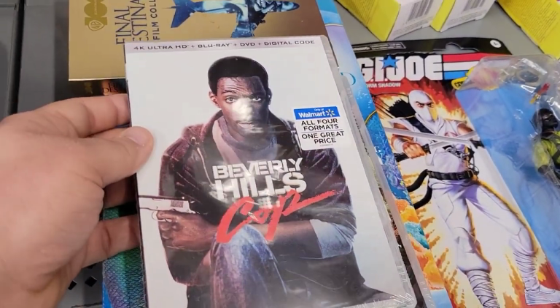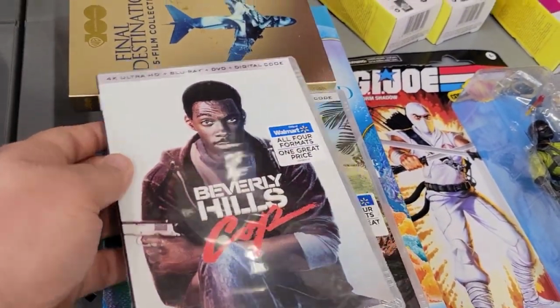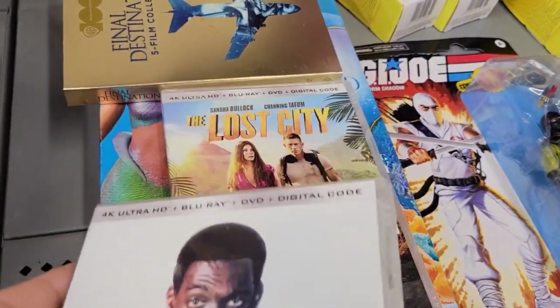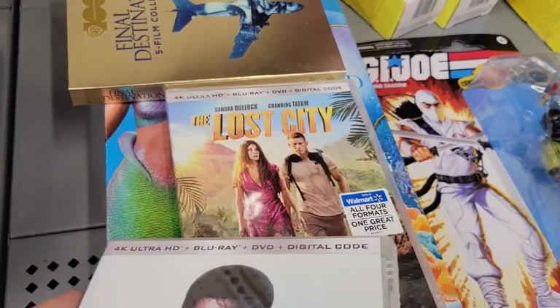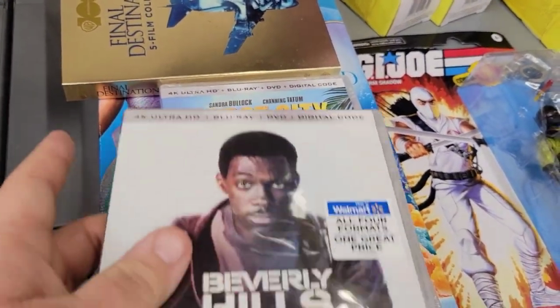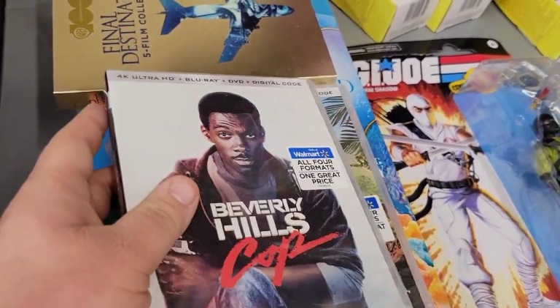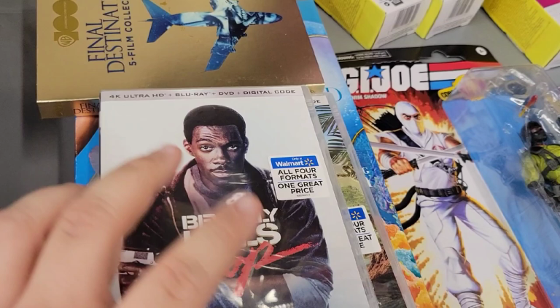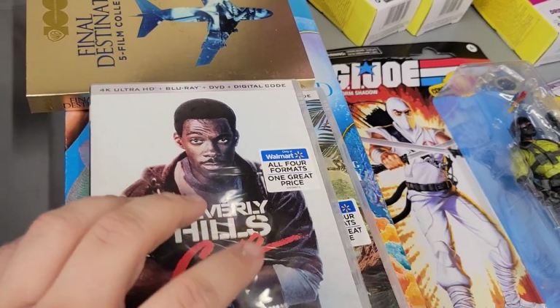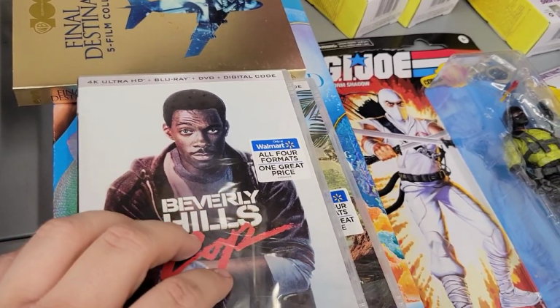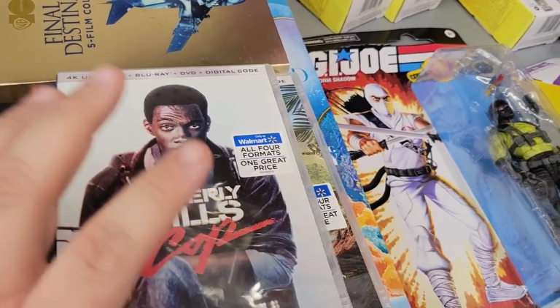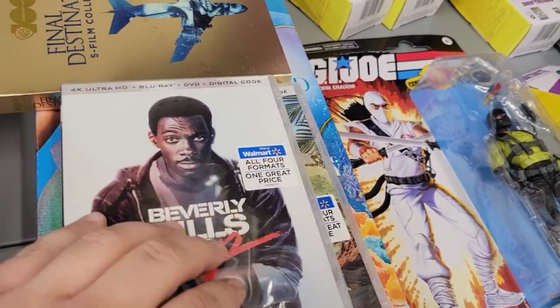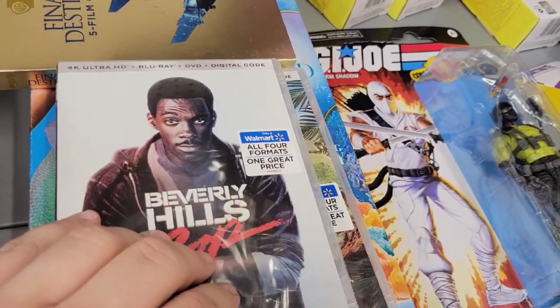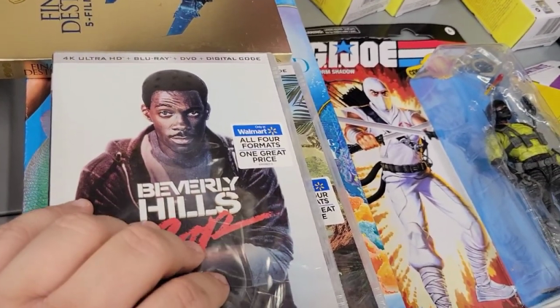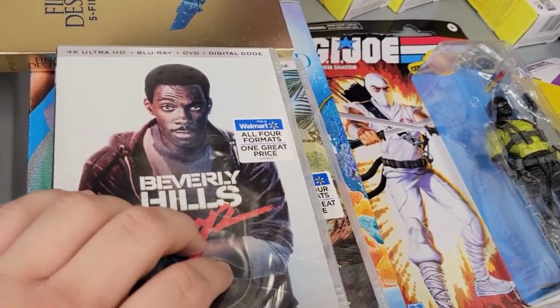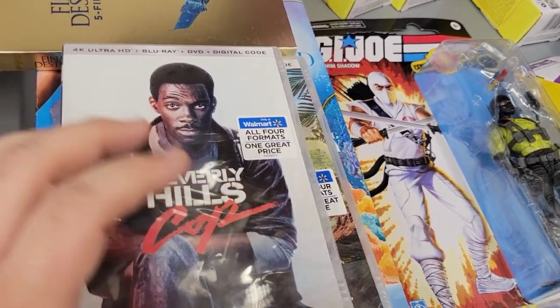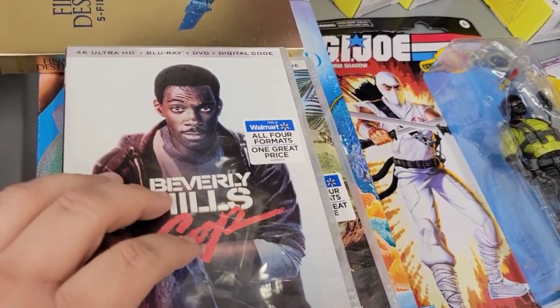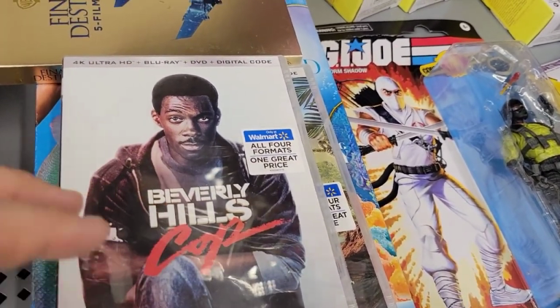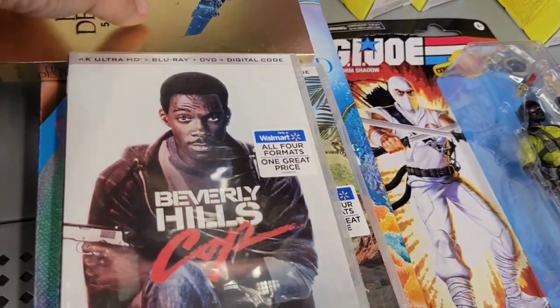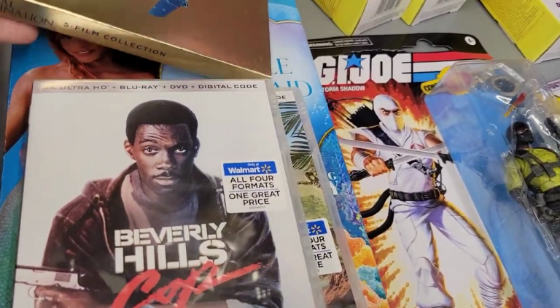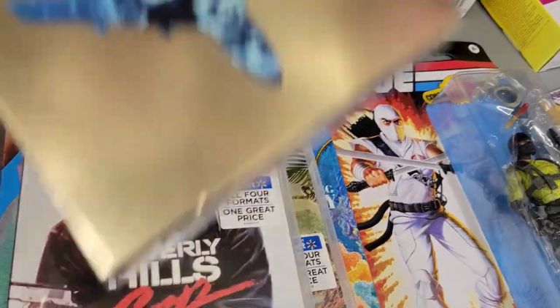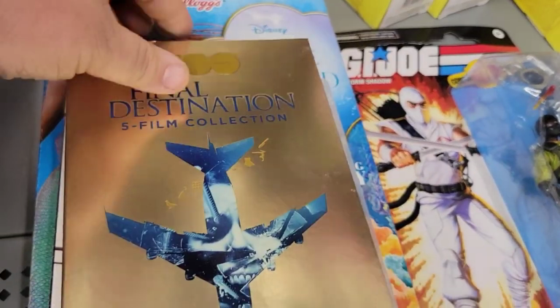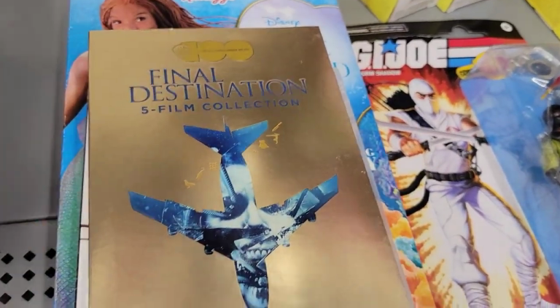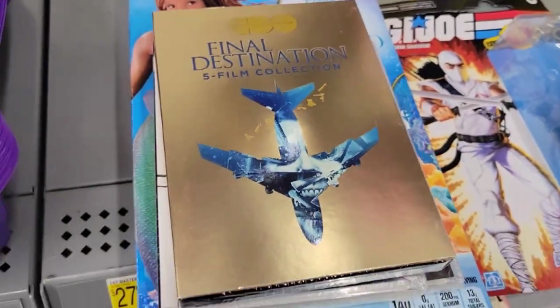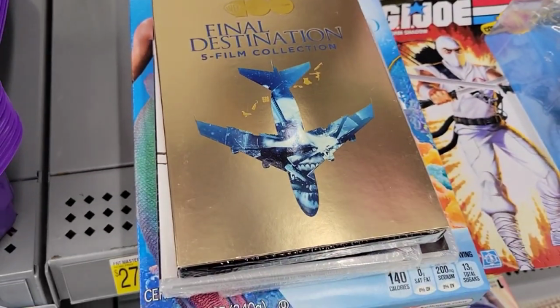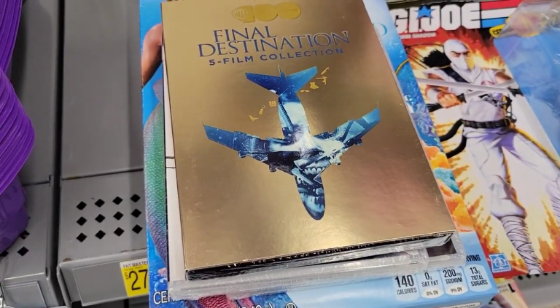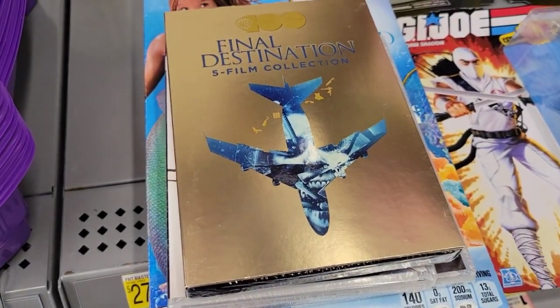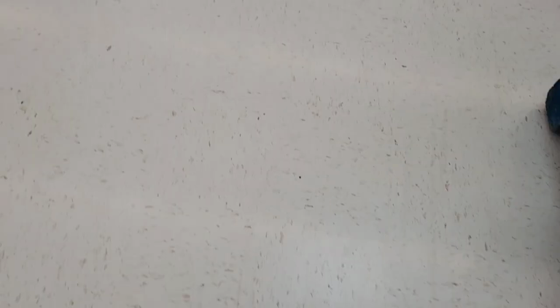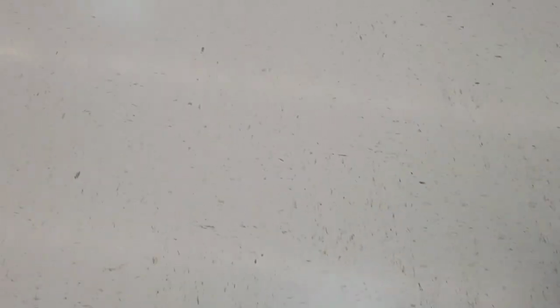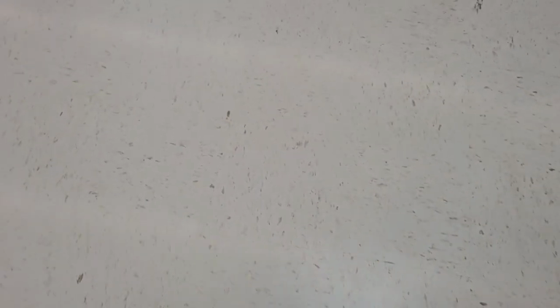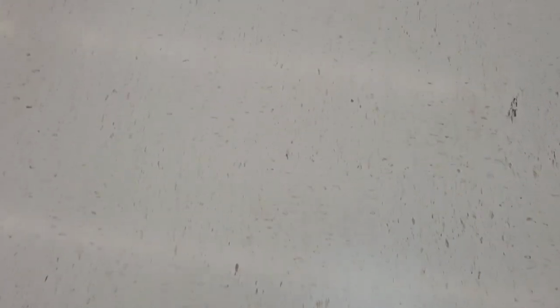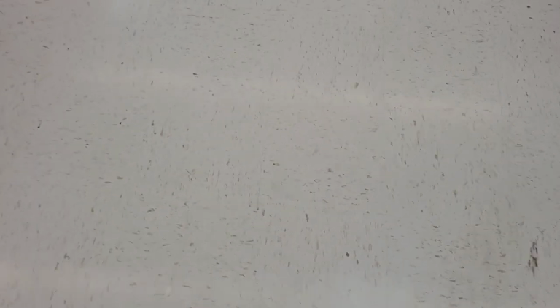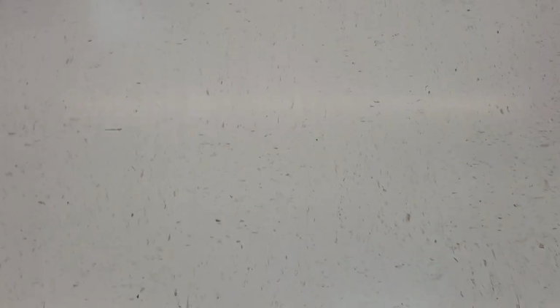I also picked up another copy of Beverly Hills Cop, the Walmart exclusive, and The Lost City one, because I have these already on eBay but I want to get both of these copies for myself. So I think I'm going to pick both of these up as well. I am going to get some stuff today.